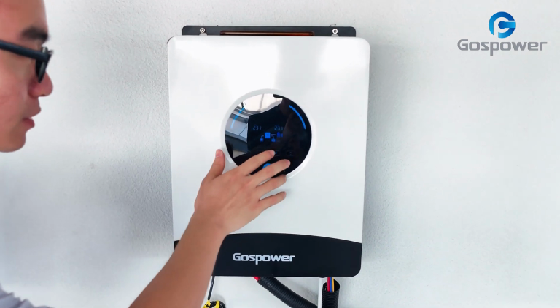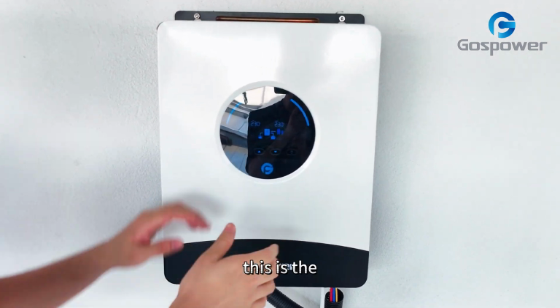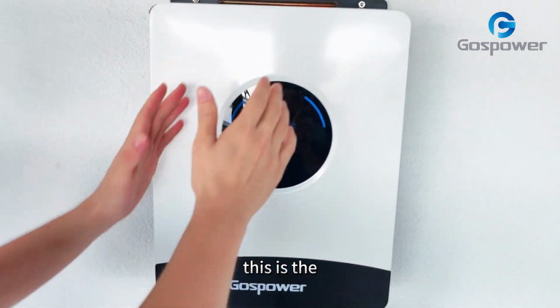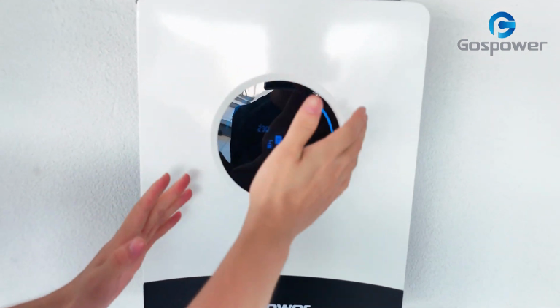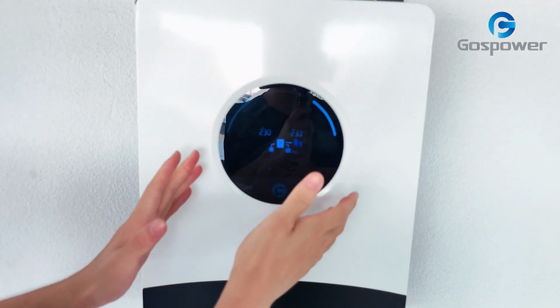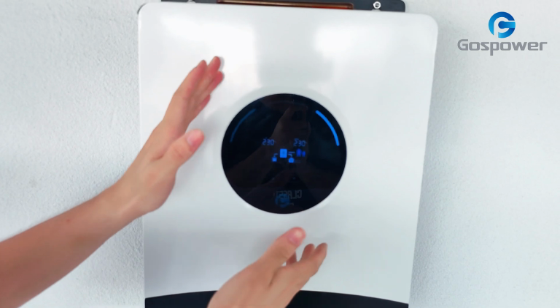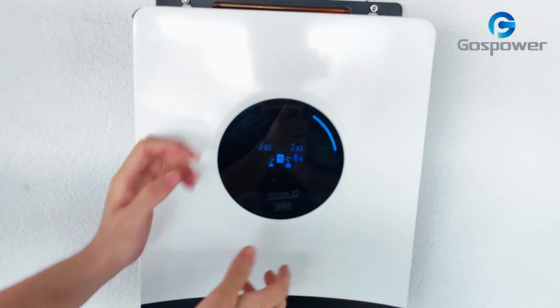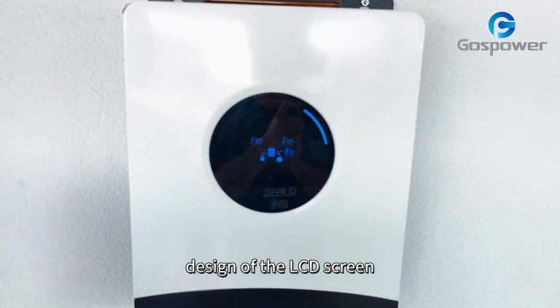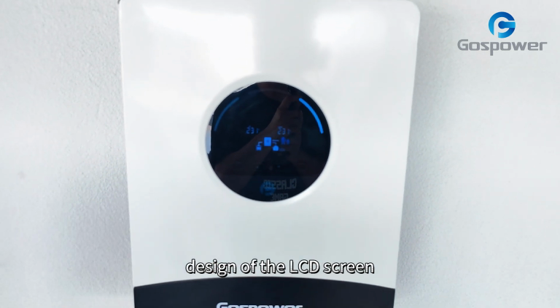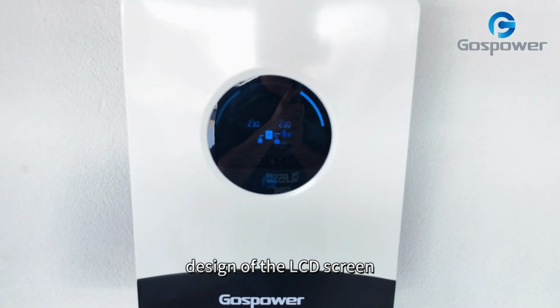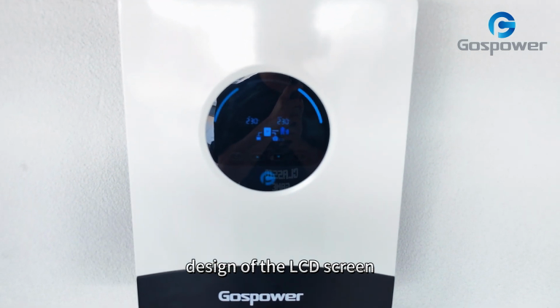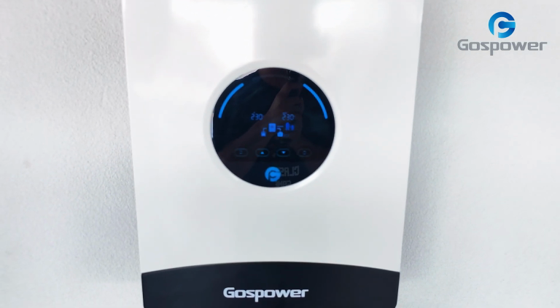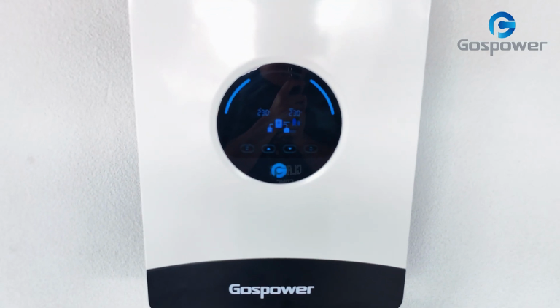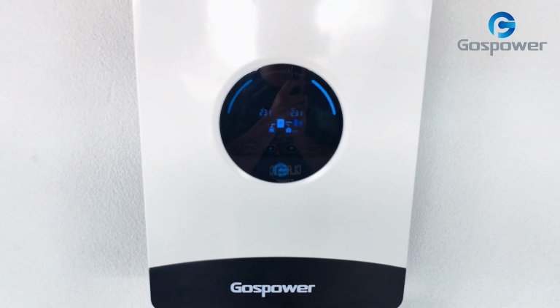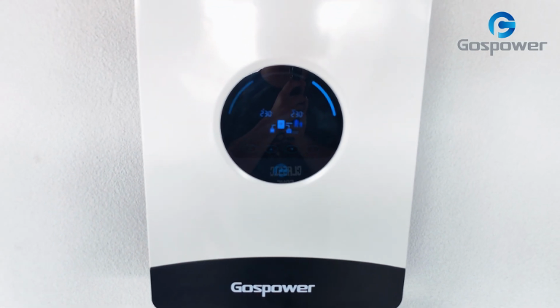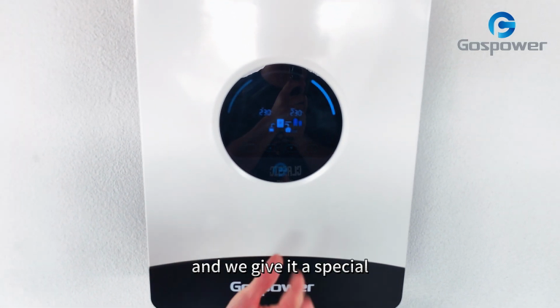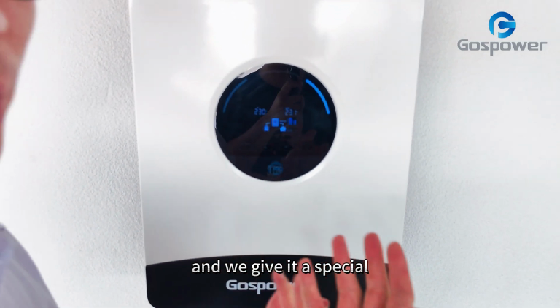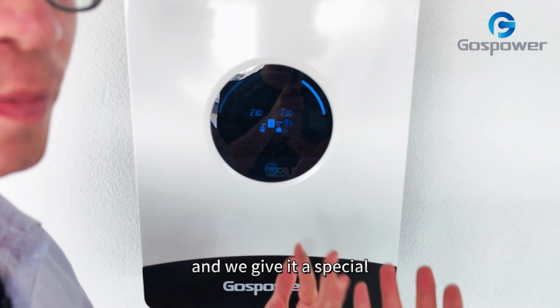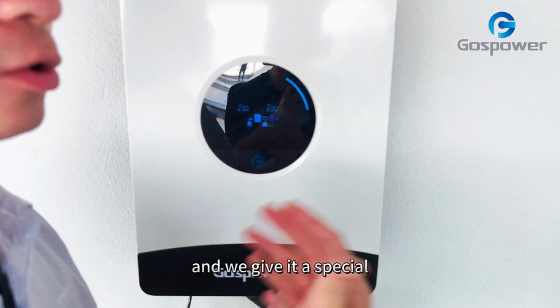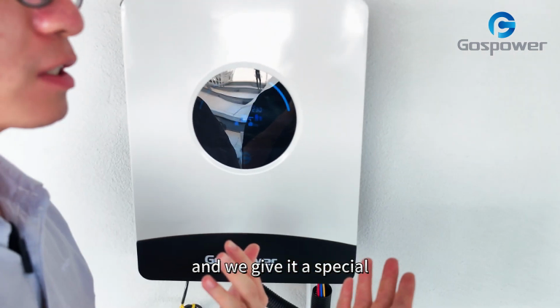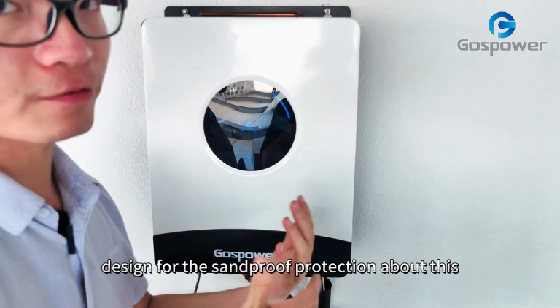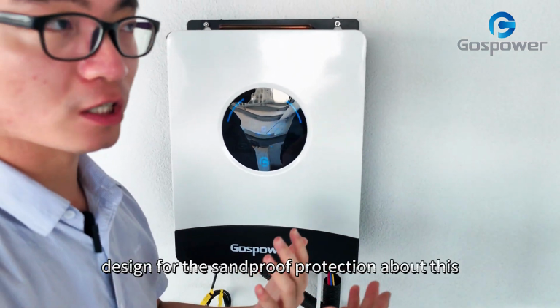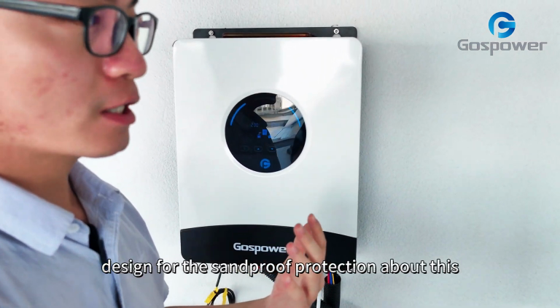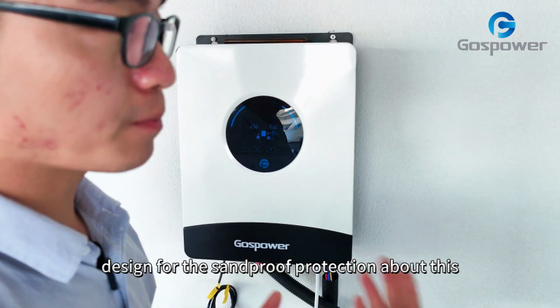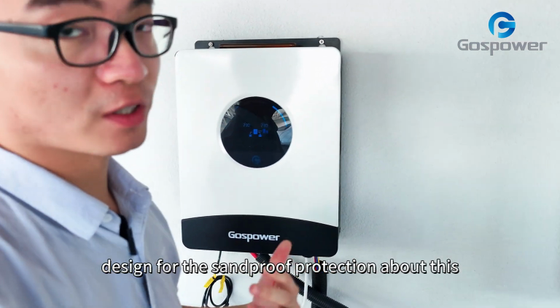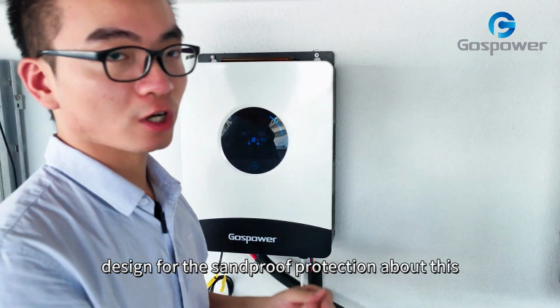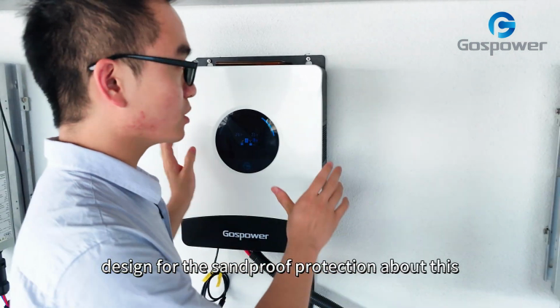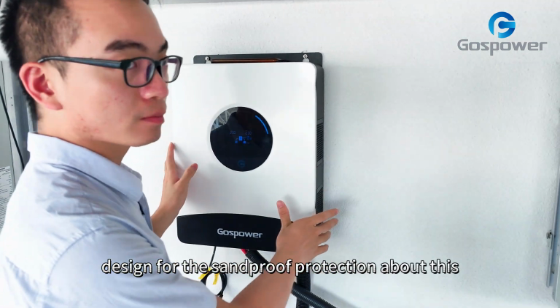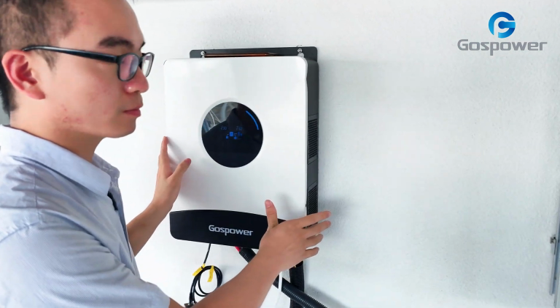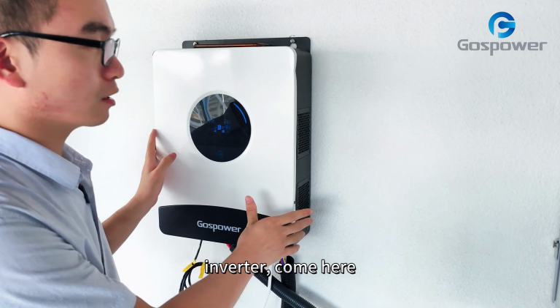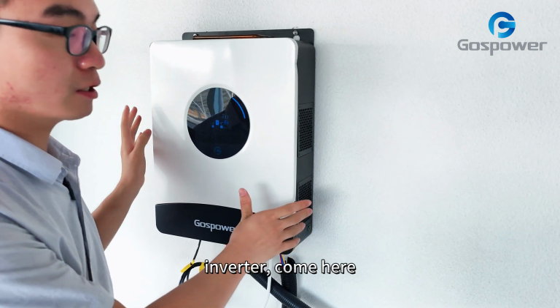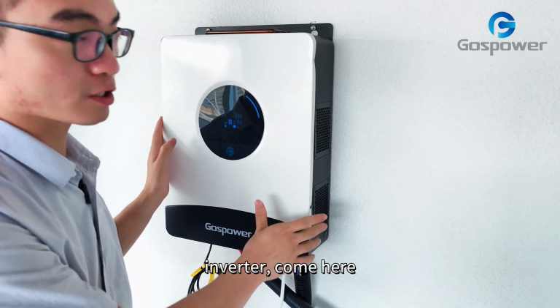This is the design of the LCD screen. And we give it a special design for the sand-proof protection for these inverters.